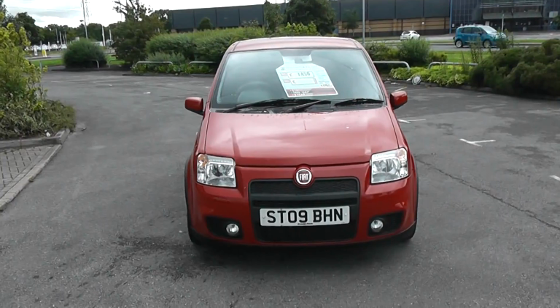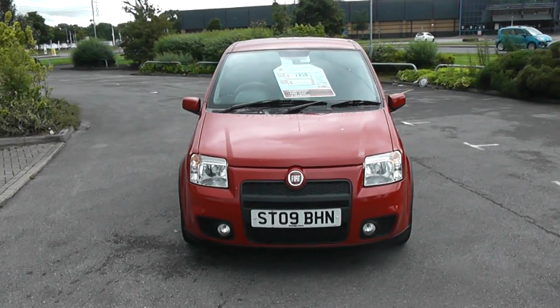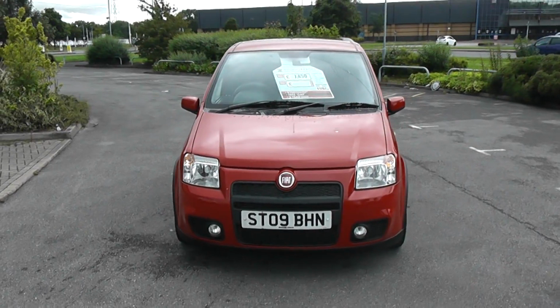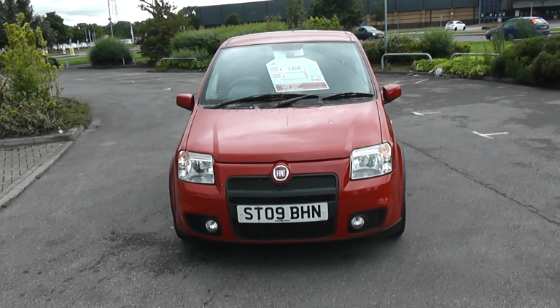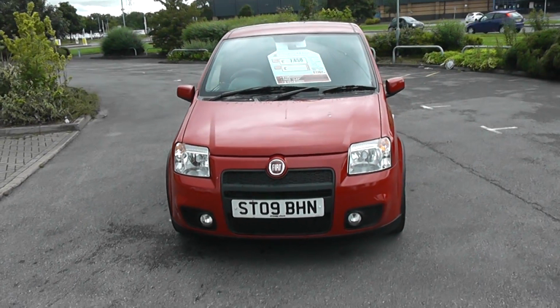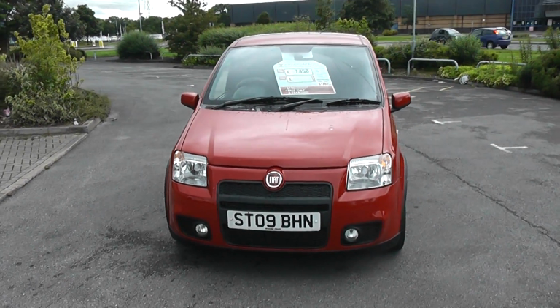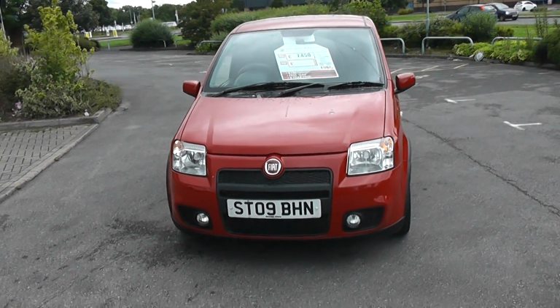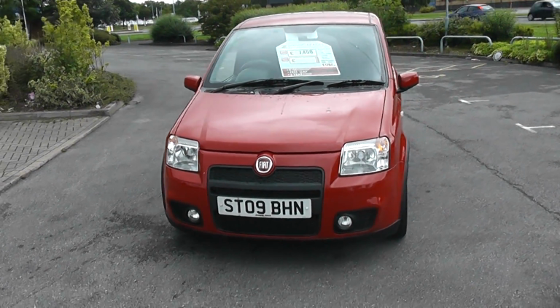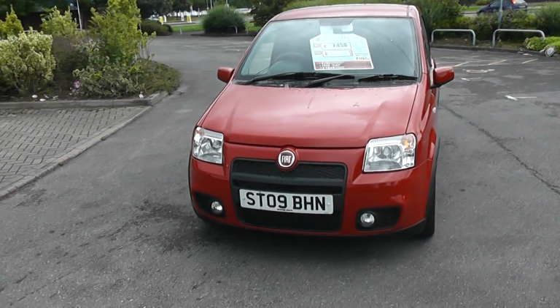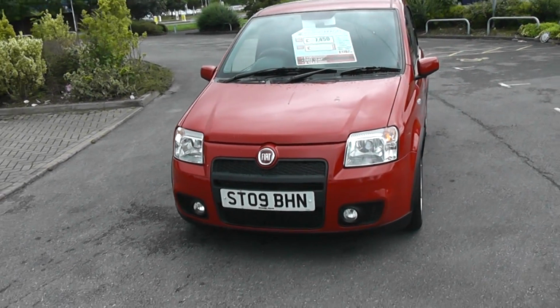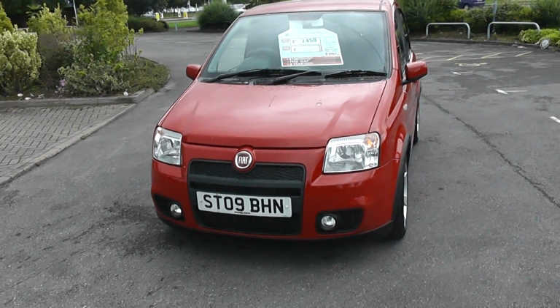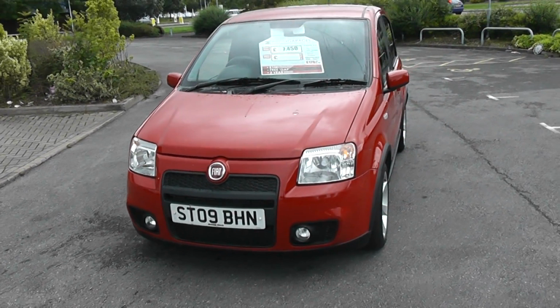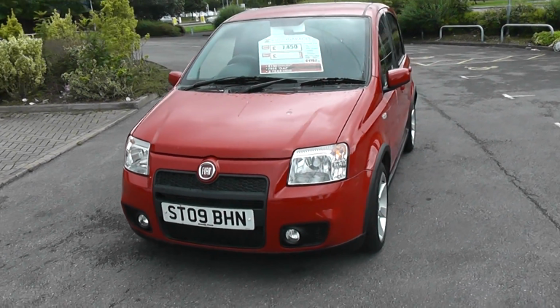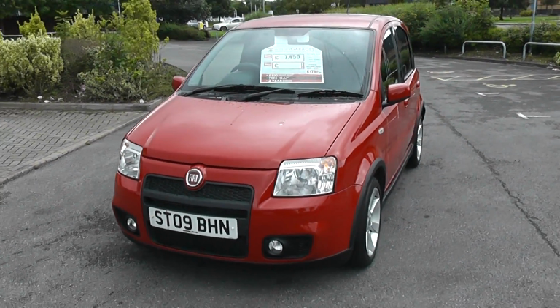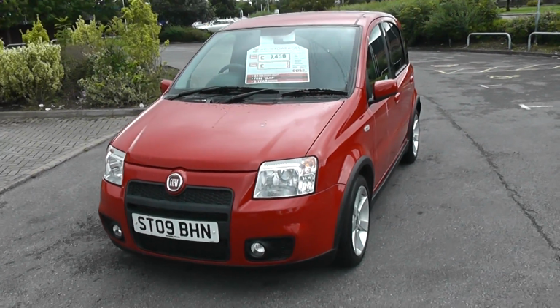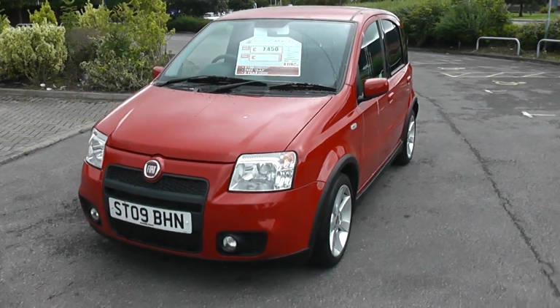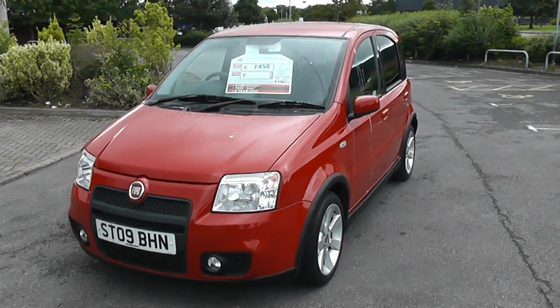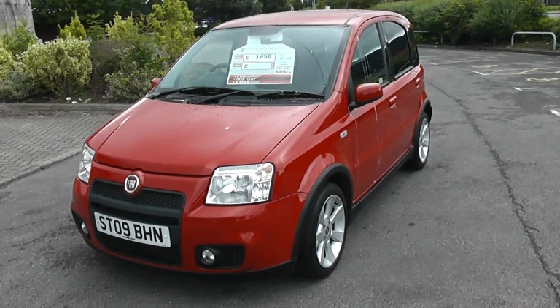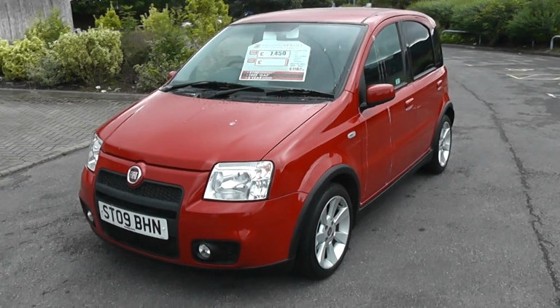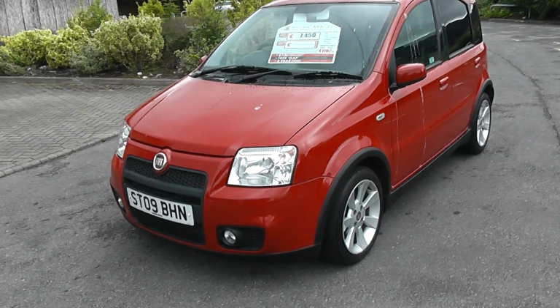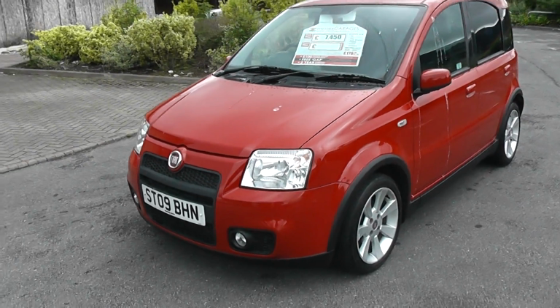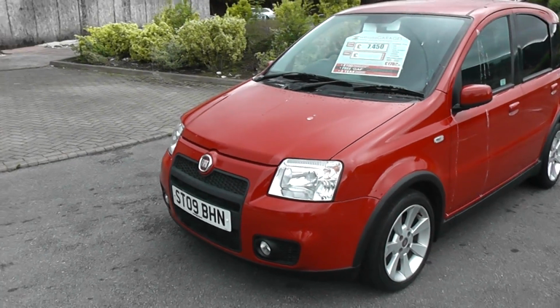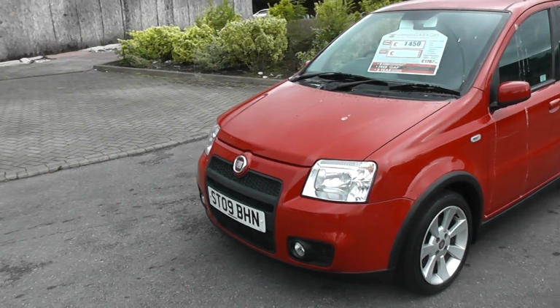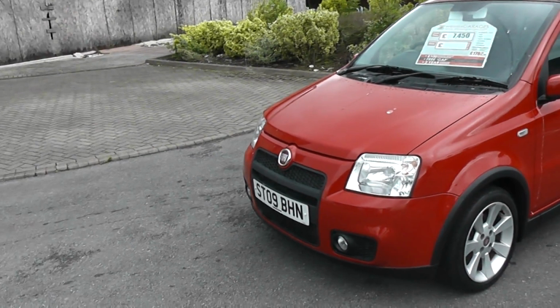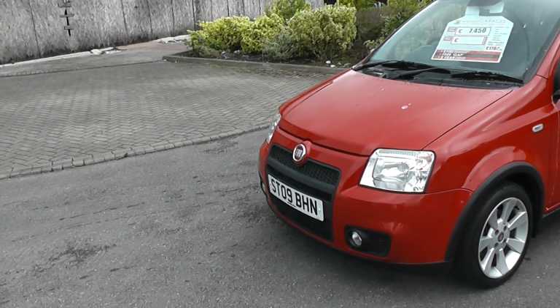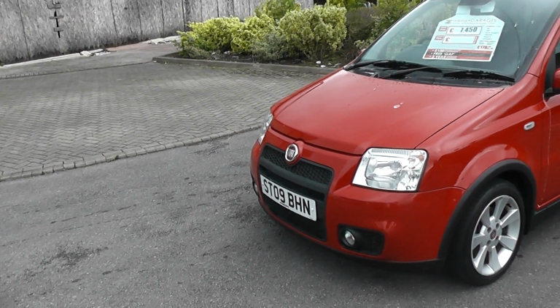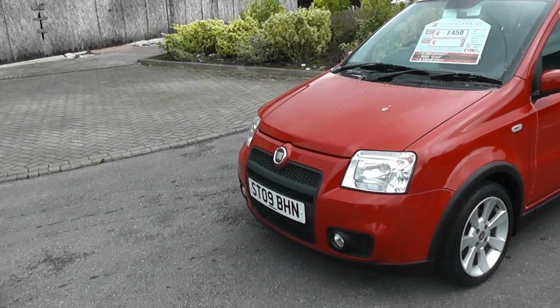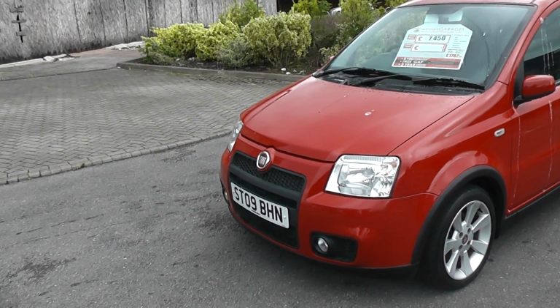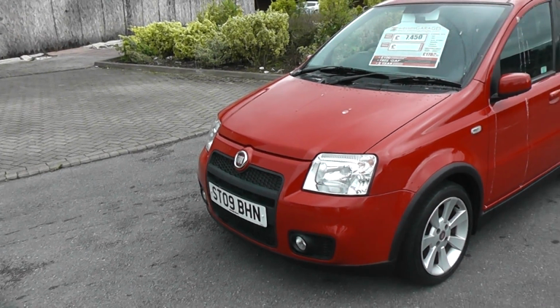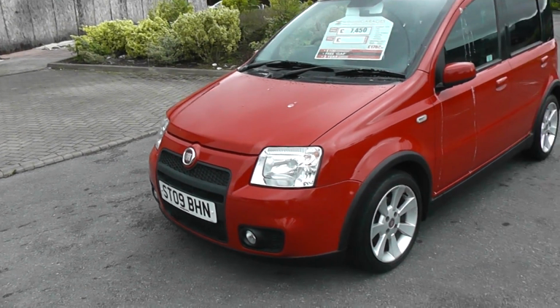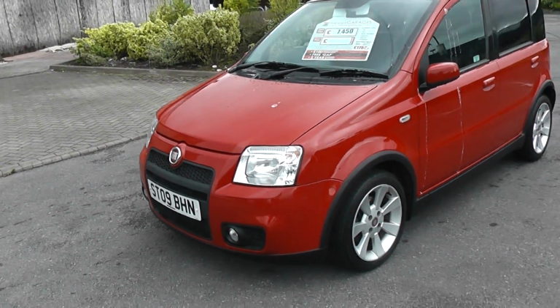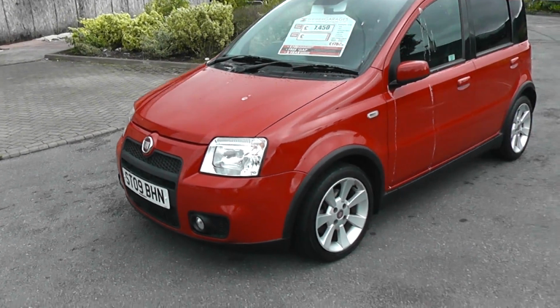Welcome to Wessex Newport. Here we have an 09 plate Fiat Panda in red. The price of this car is £7,450.